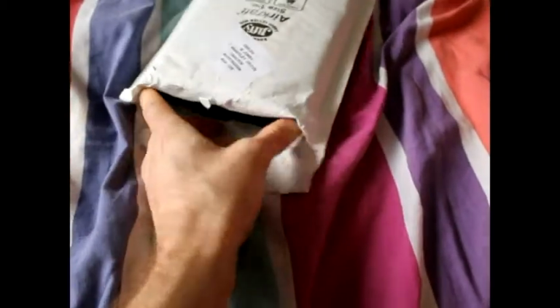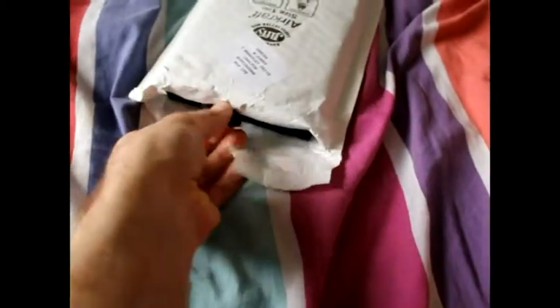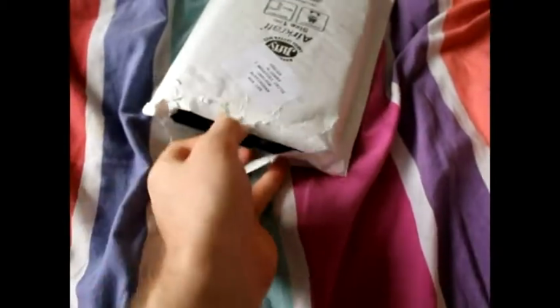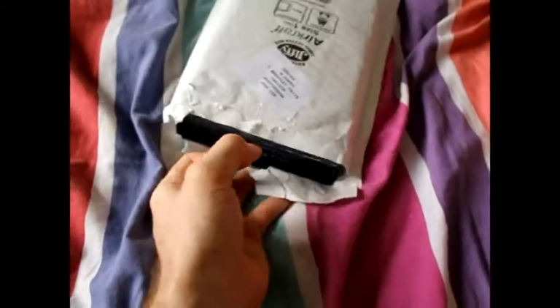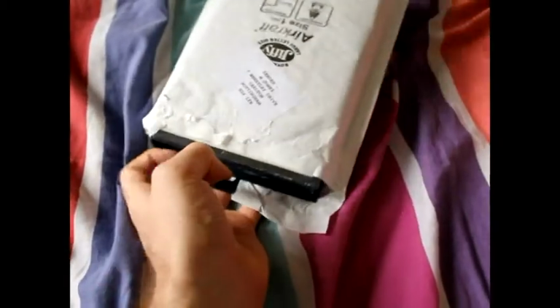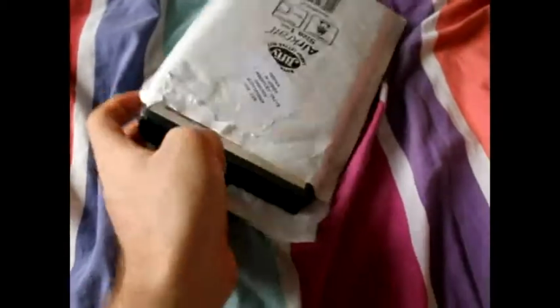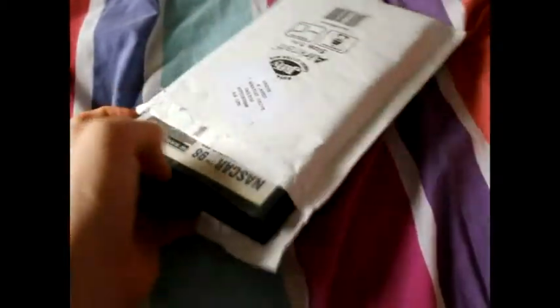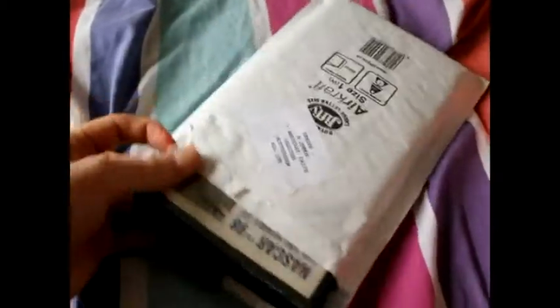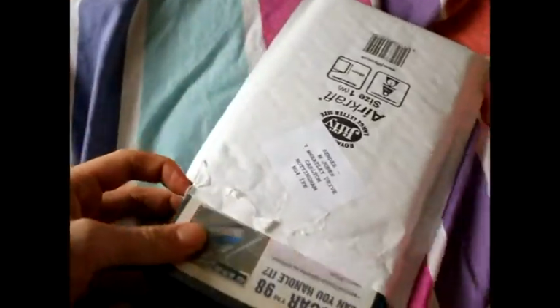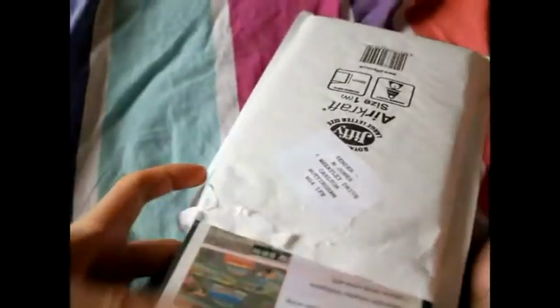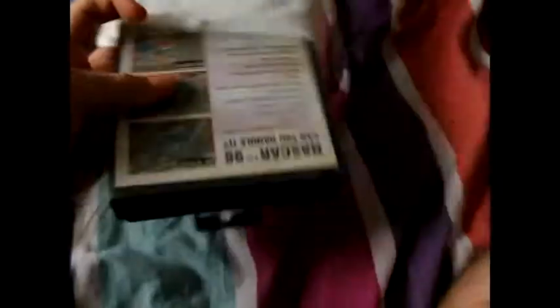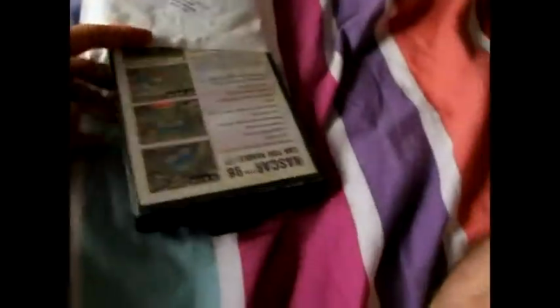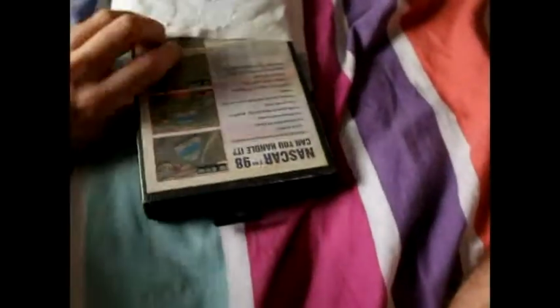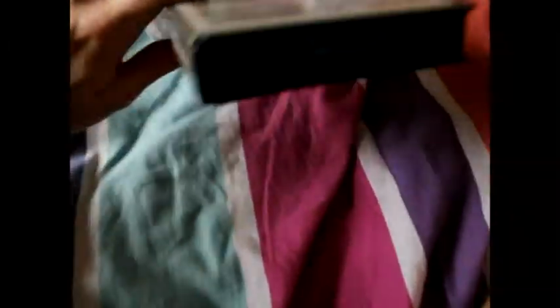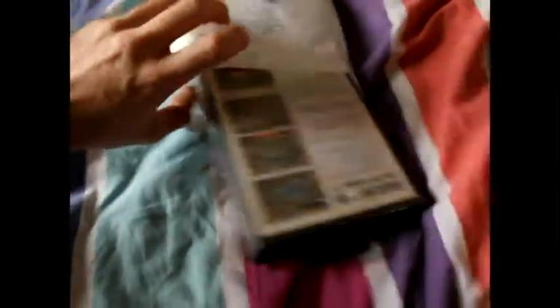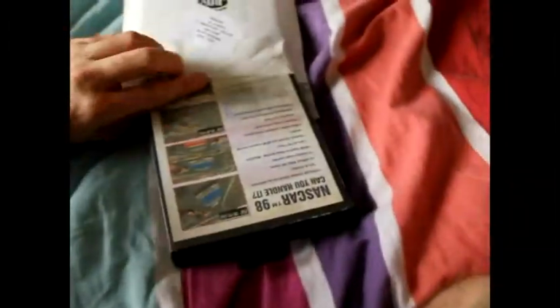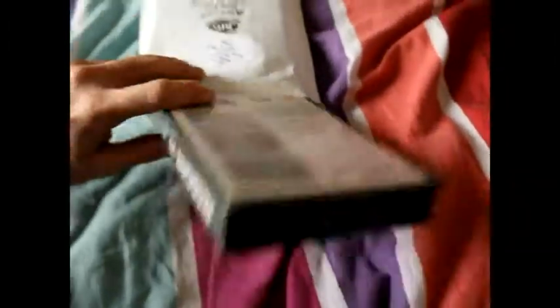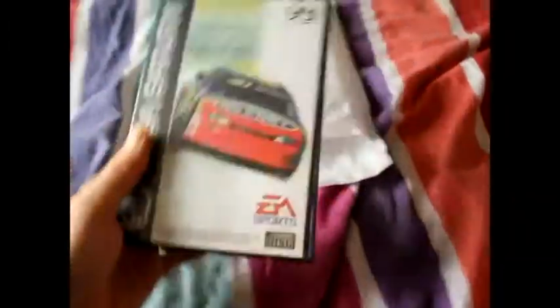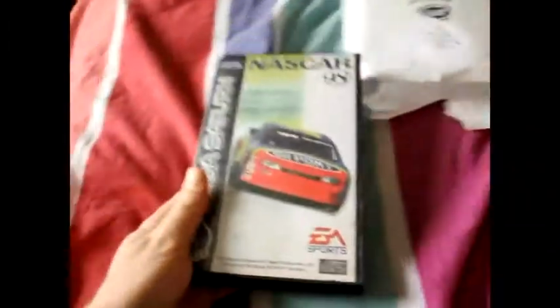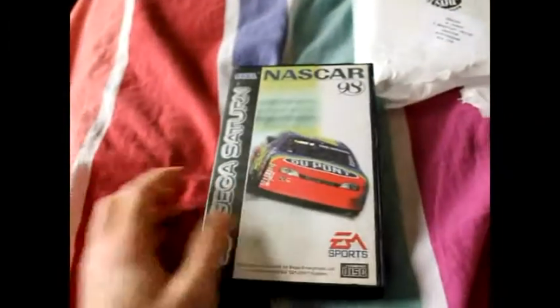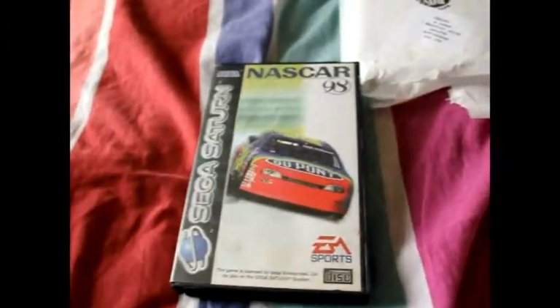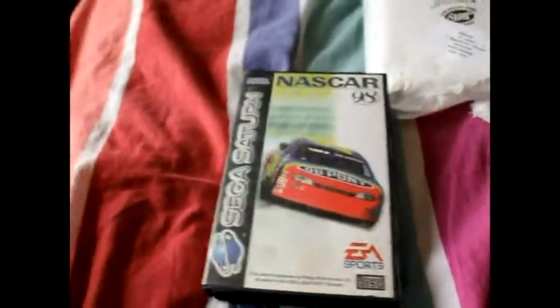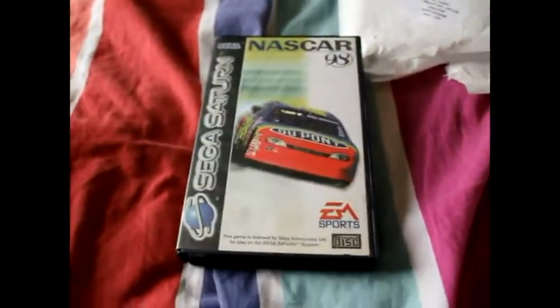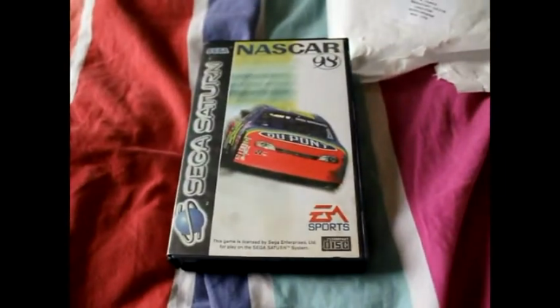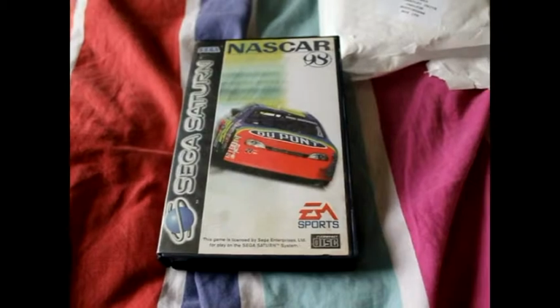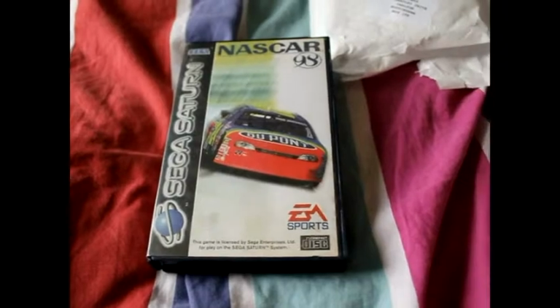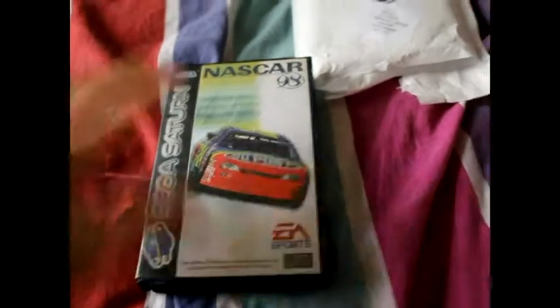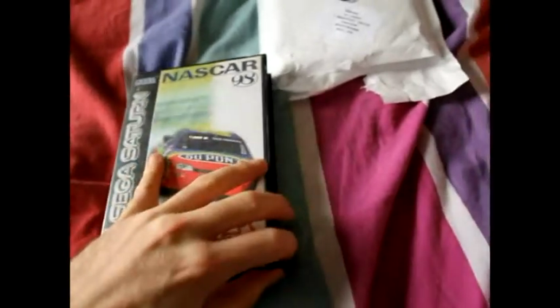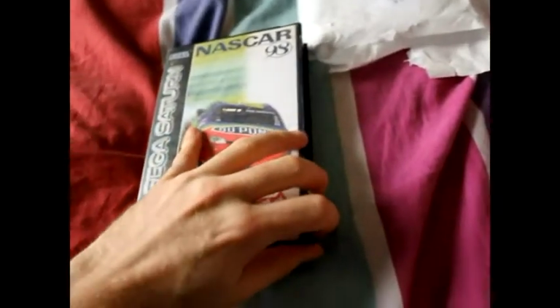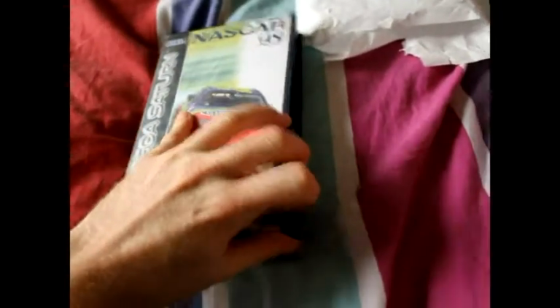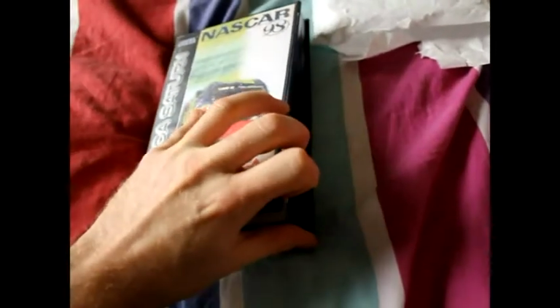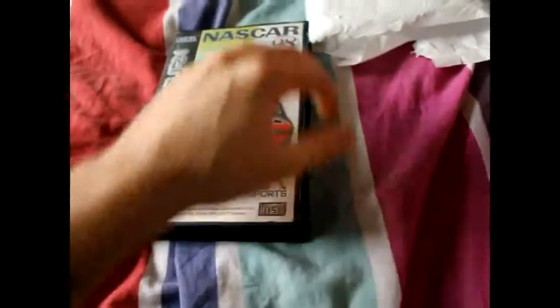It's one of the EA Big Boxers for the Sega Saturn, and it is NASCAR 98. So the first thing we have to do is look at the disc.